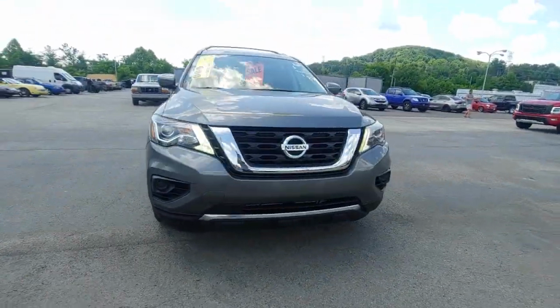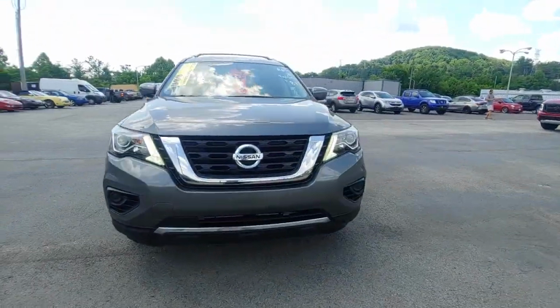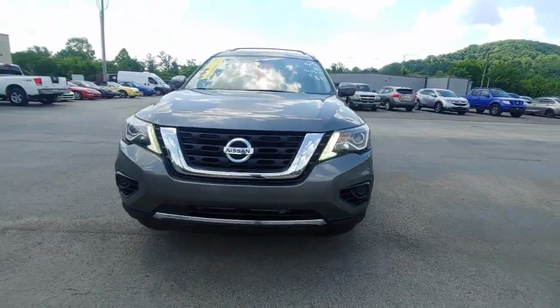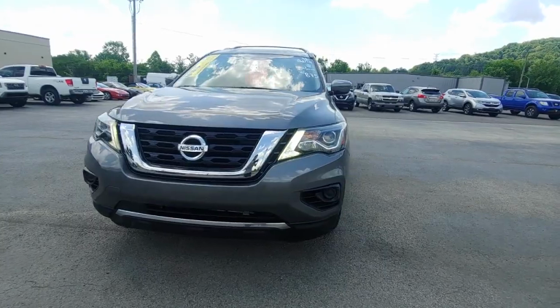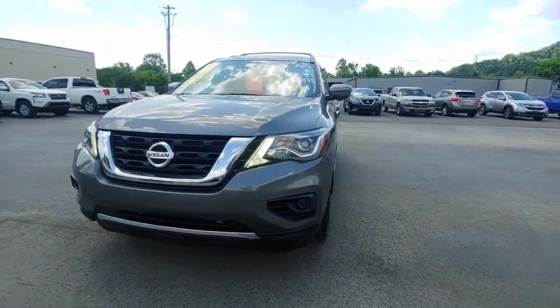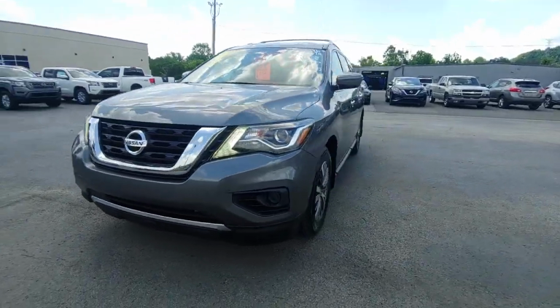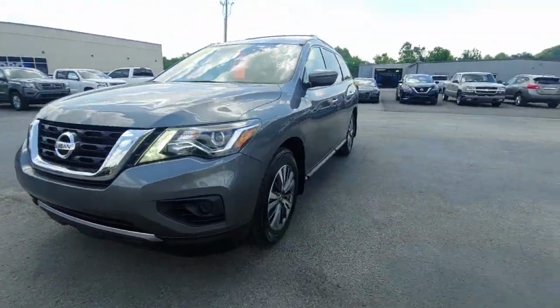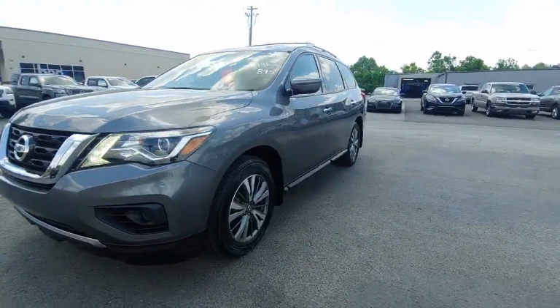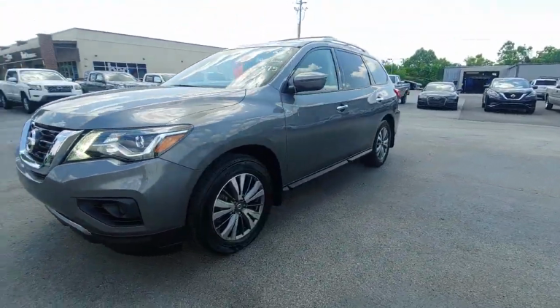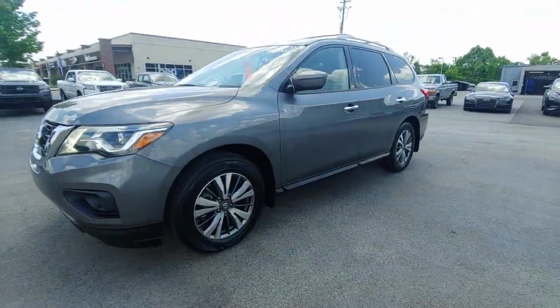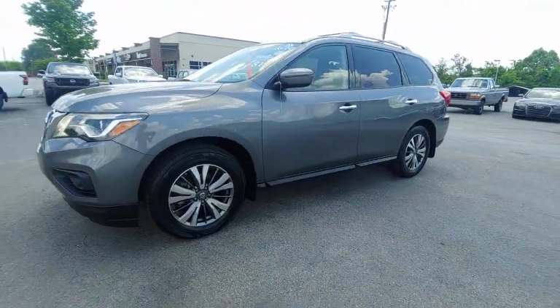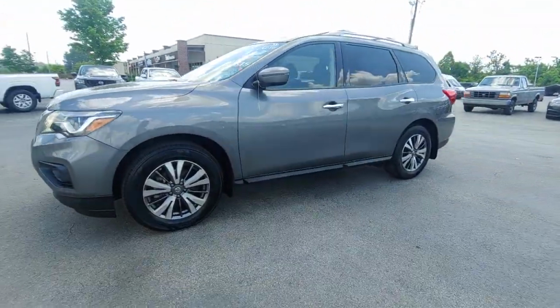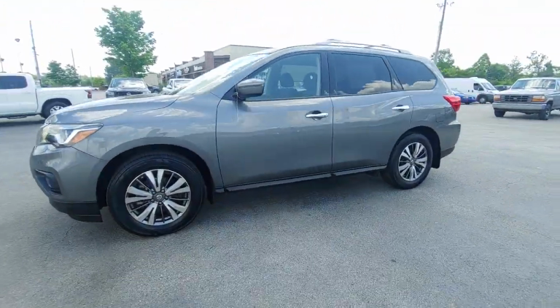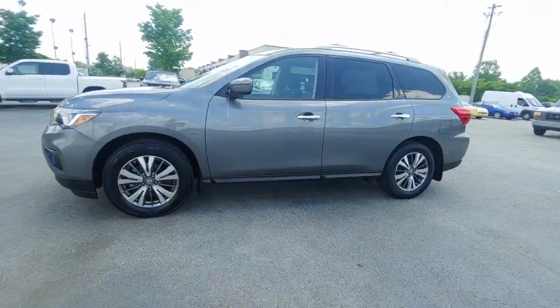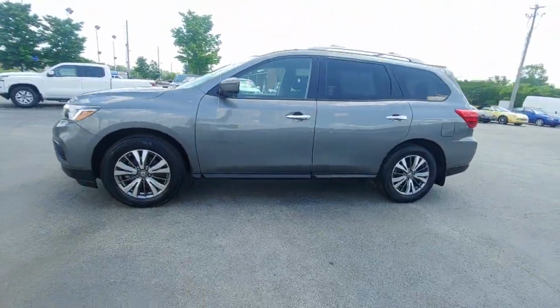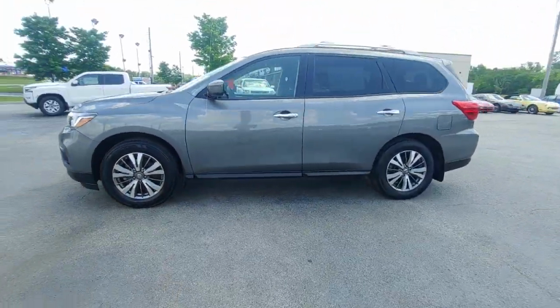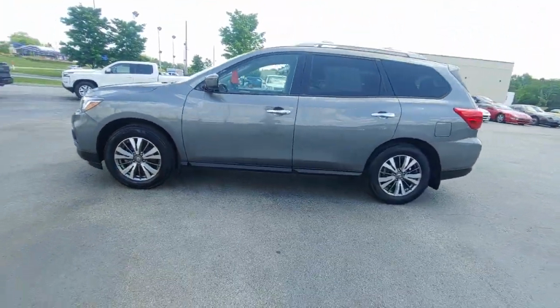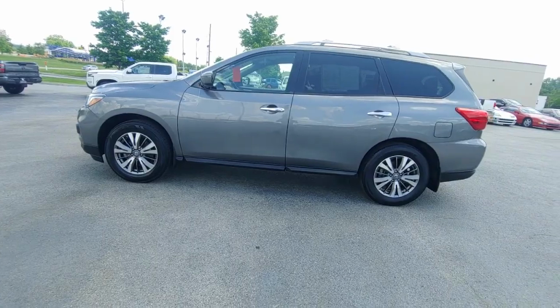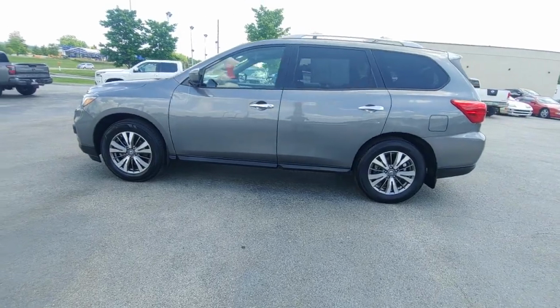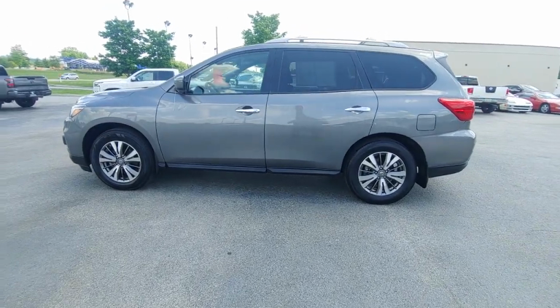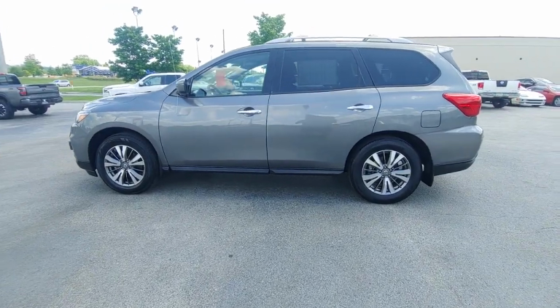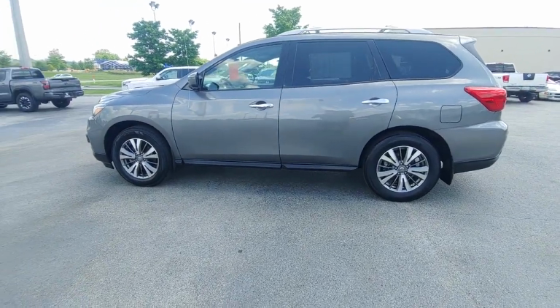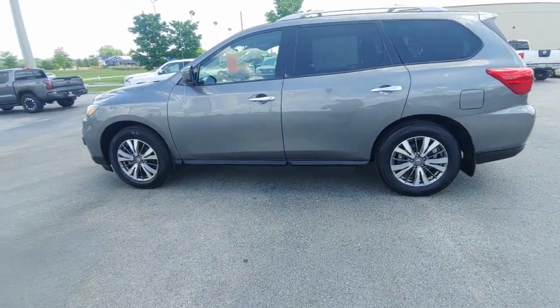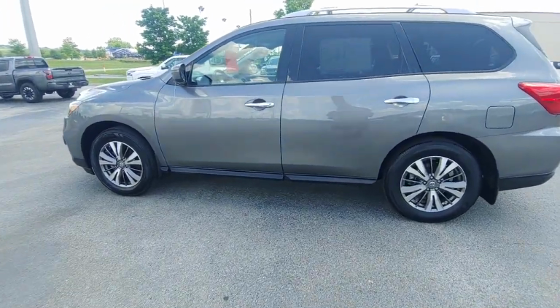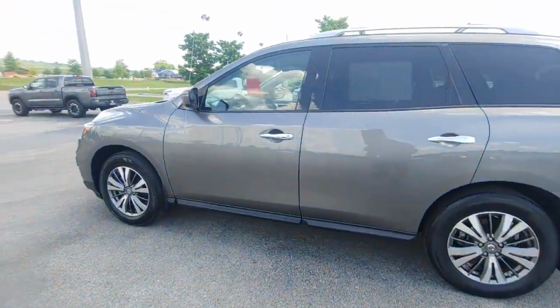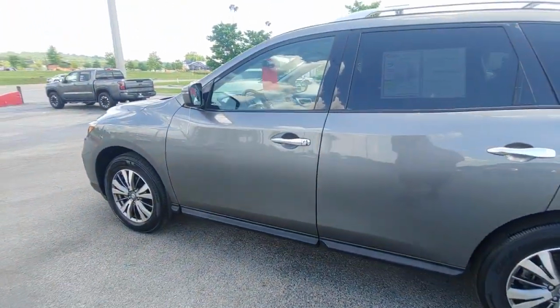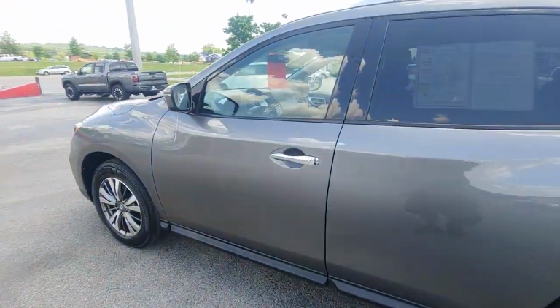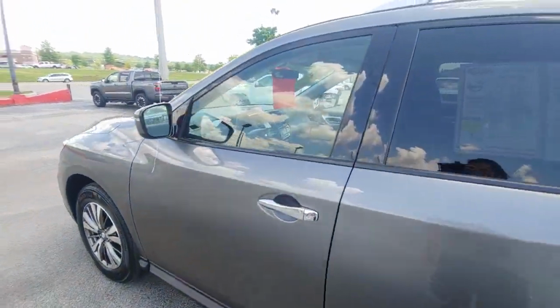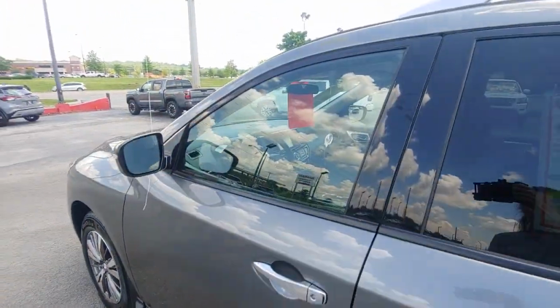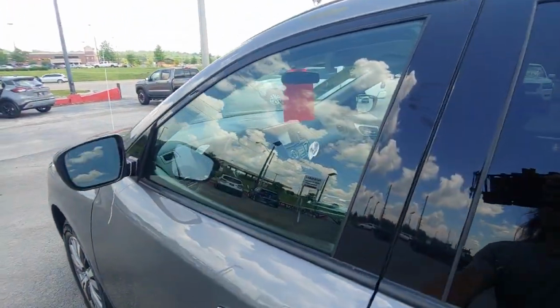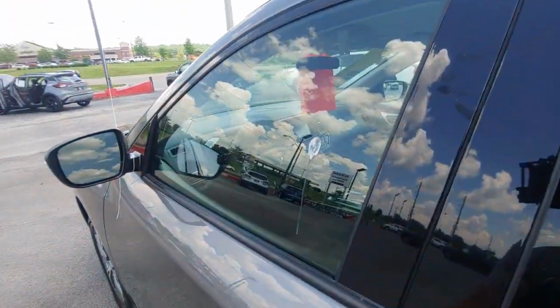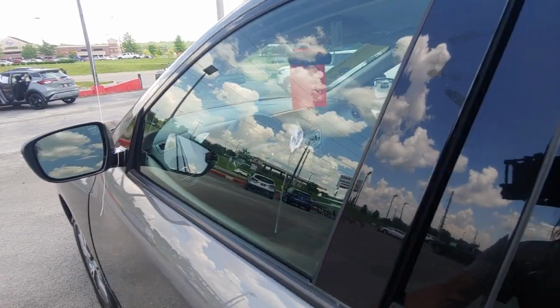Keyless entry, navigation system, hands-free liftgate, heated mirrors, power passenger seat, fog lamps, power liftgate, heated rear seat, keyless start, backup camera.